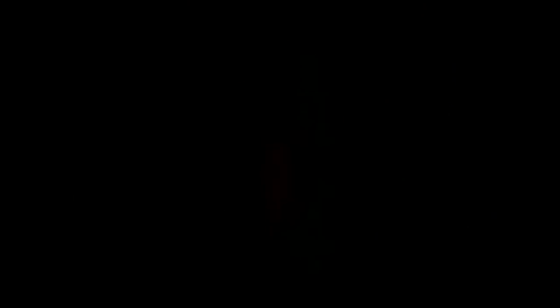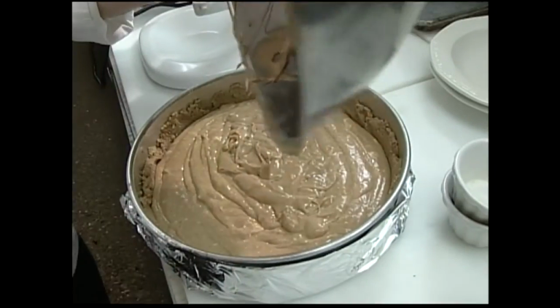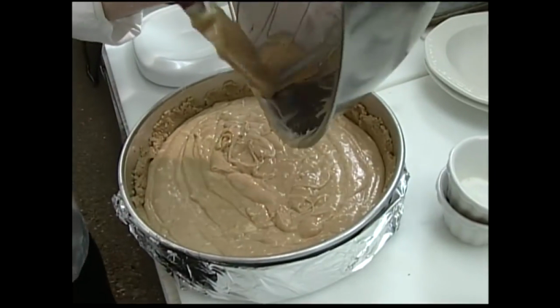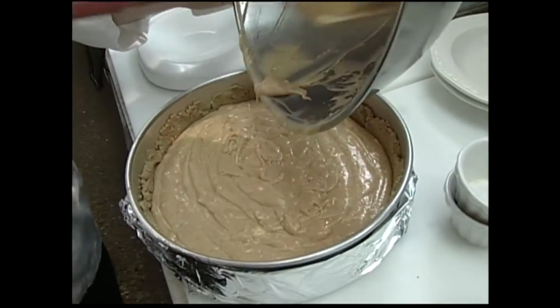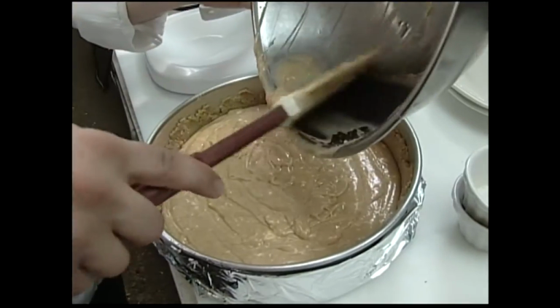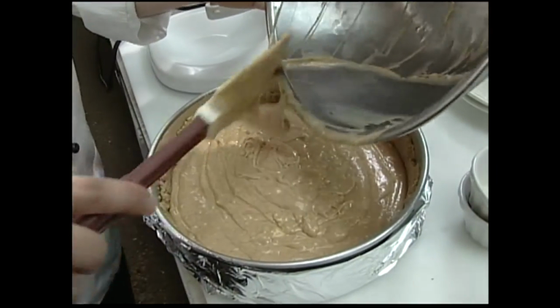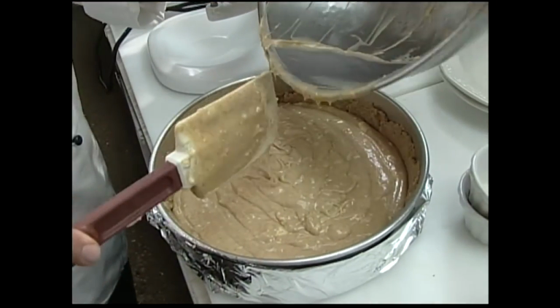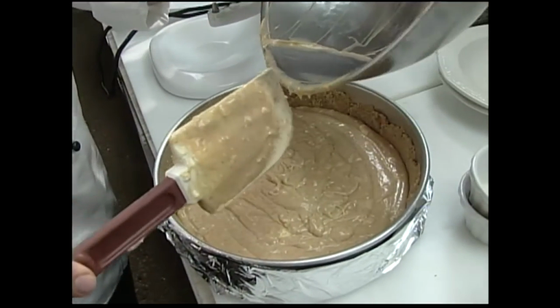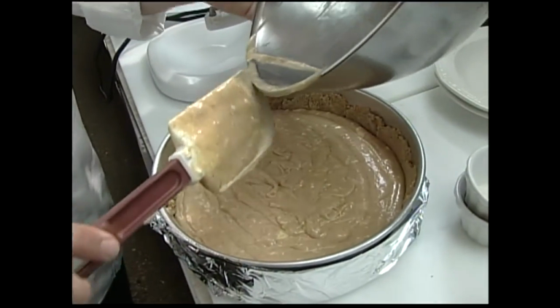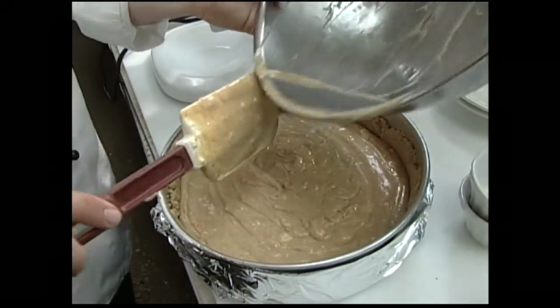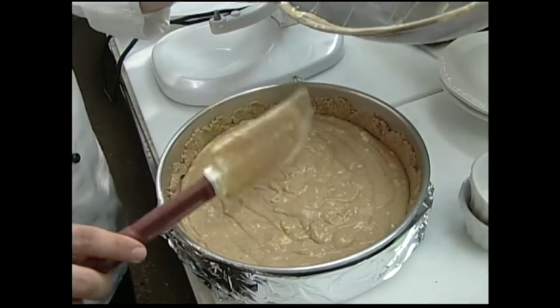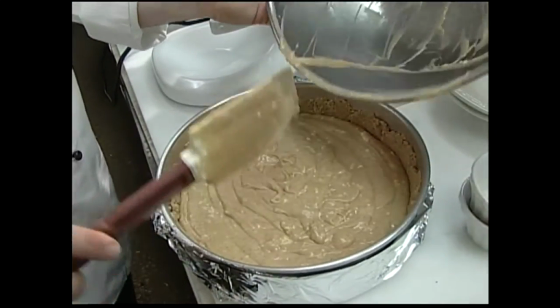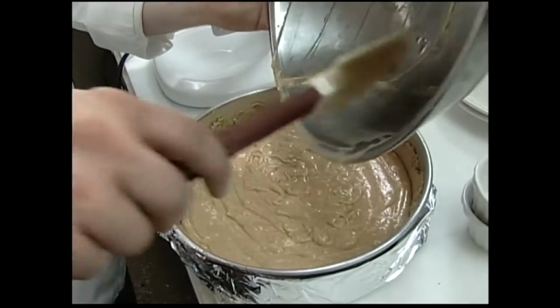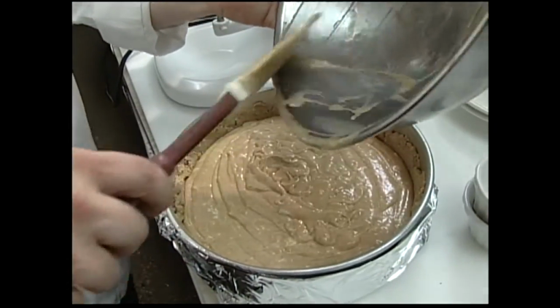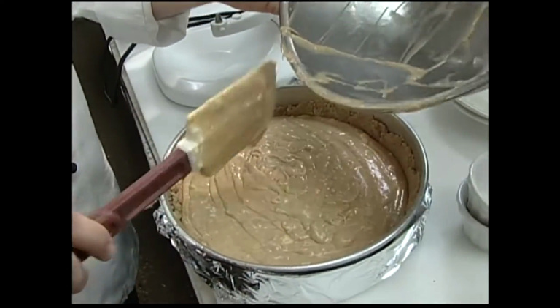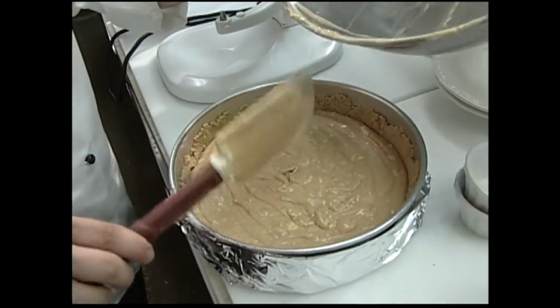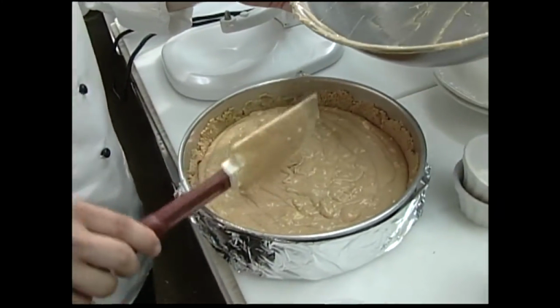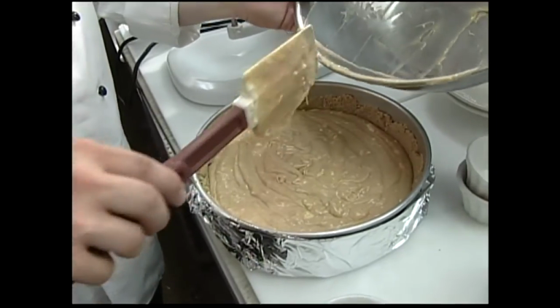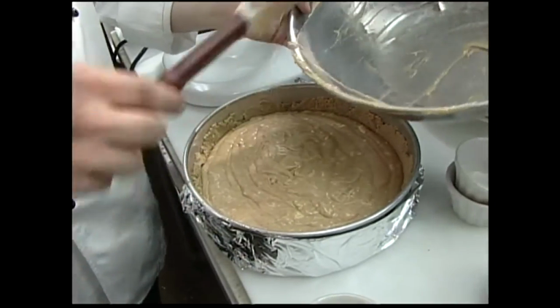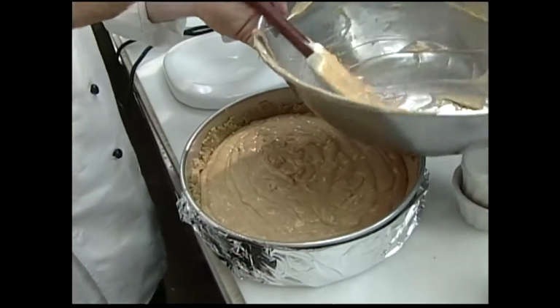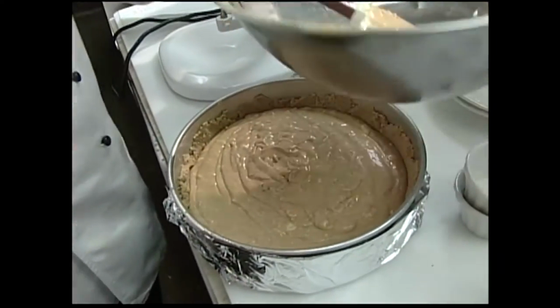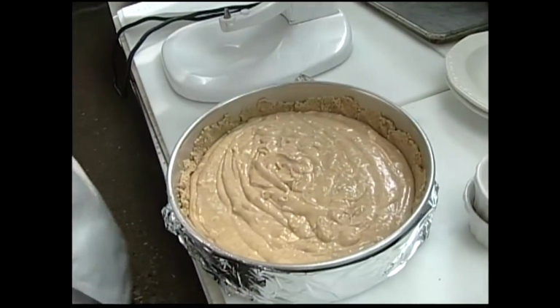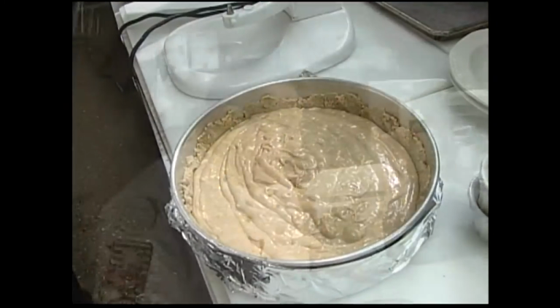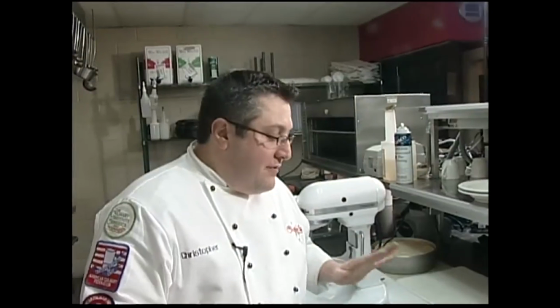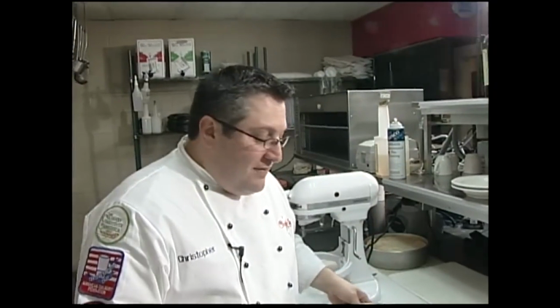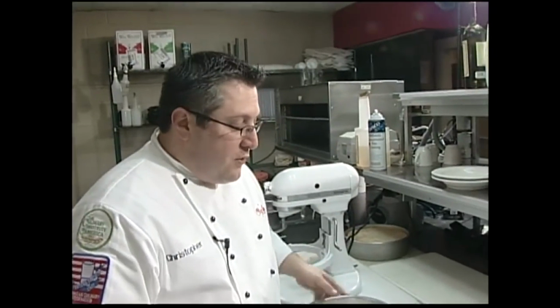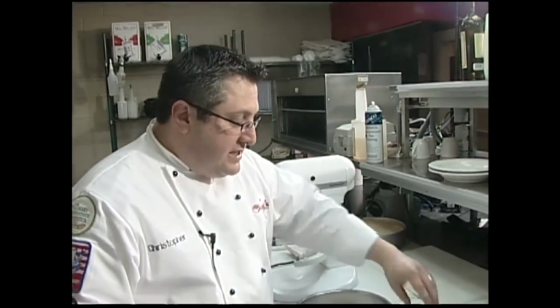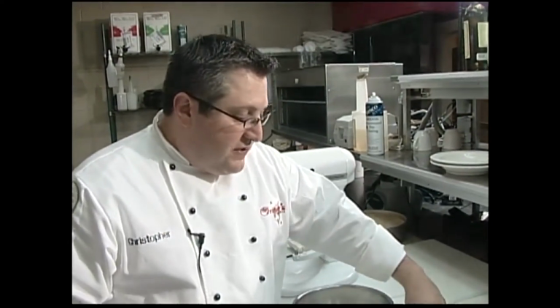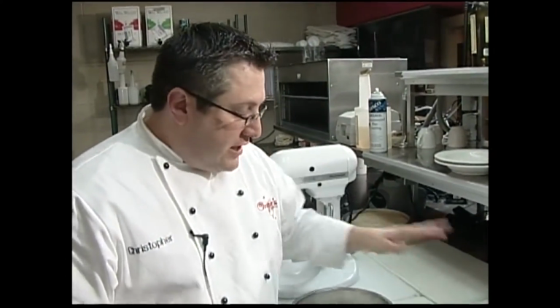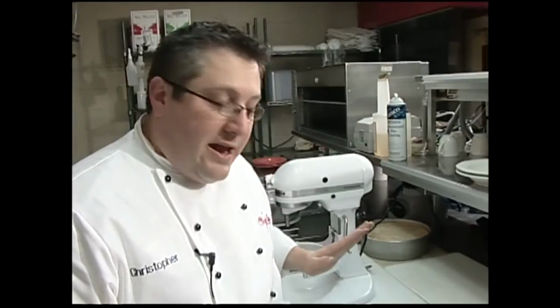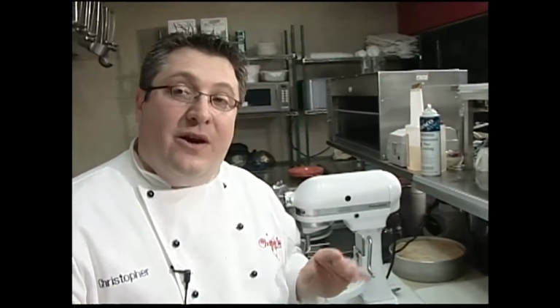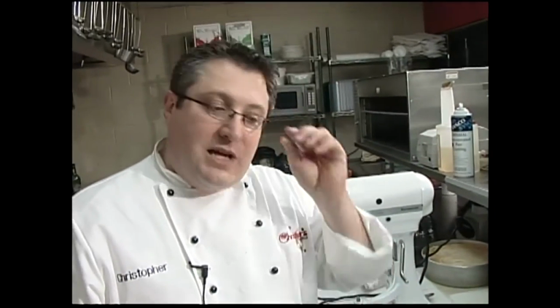We're going to bake this at 350 degrees for about 45 to 50 minutes to see if it's set up, and then we'll add our sour cream topping. About five minutes before that cheesecake is finished cooking, we're going to add our sour cream topping.